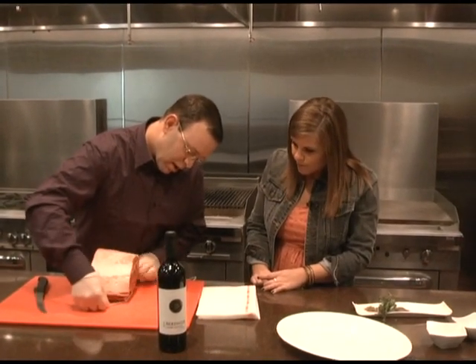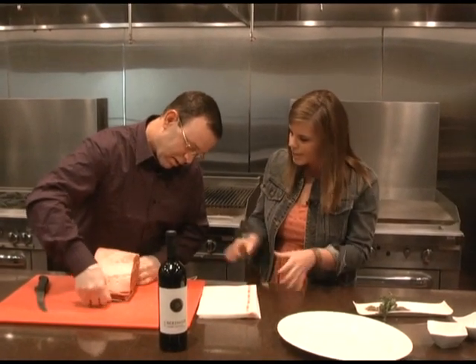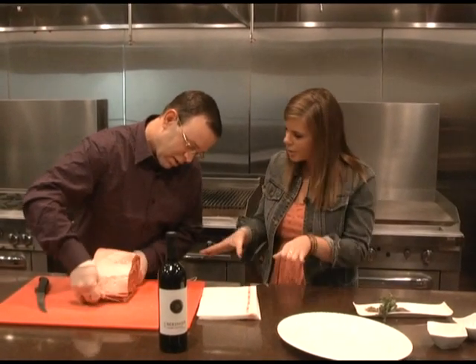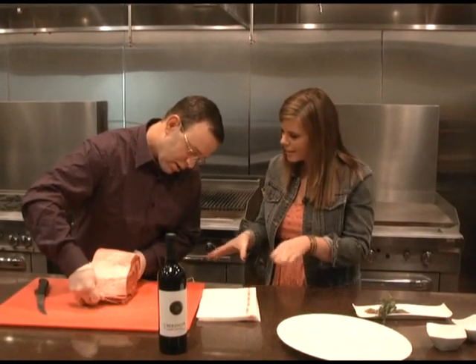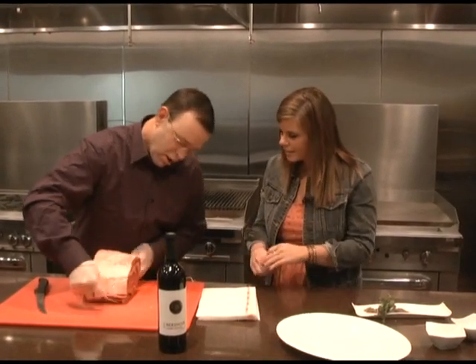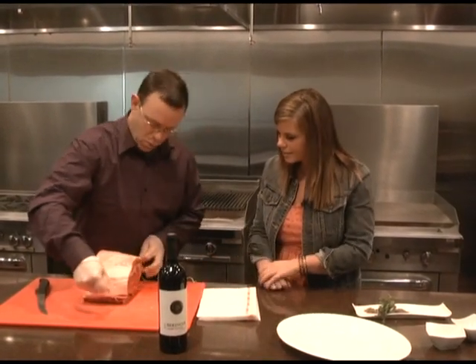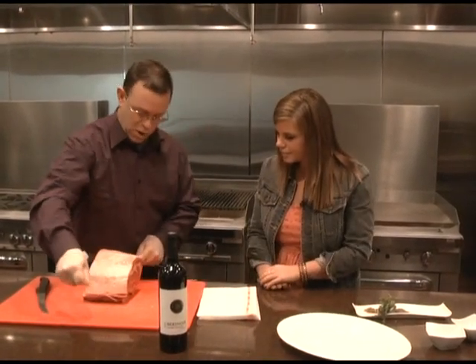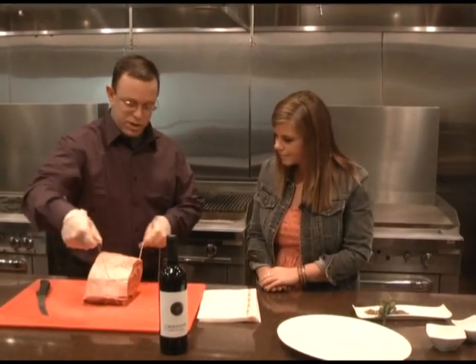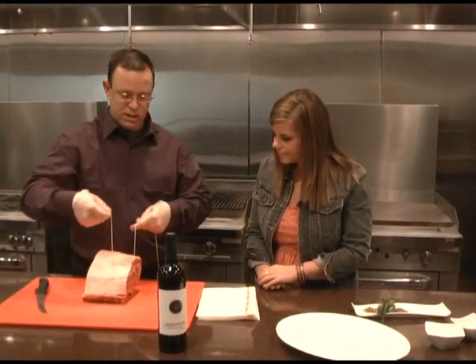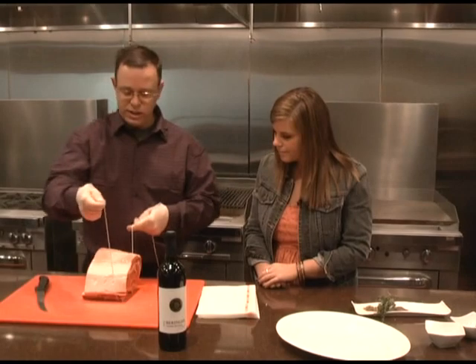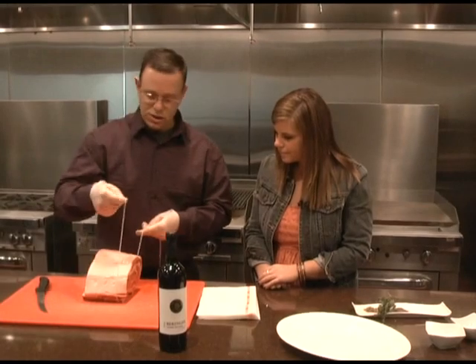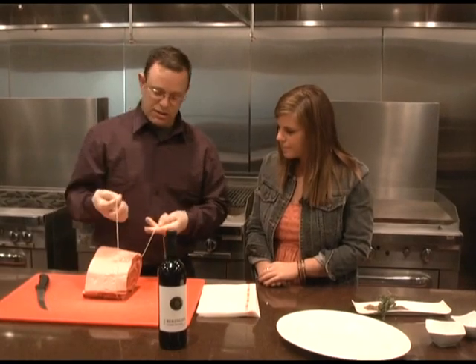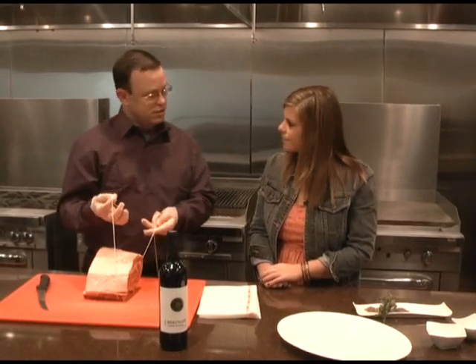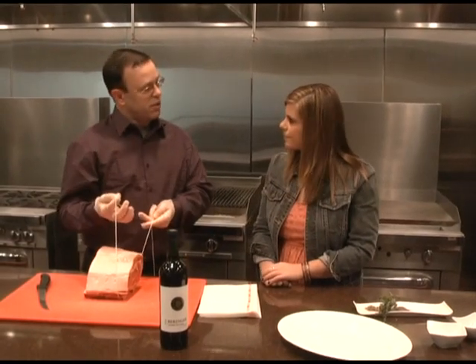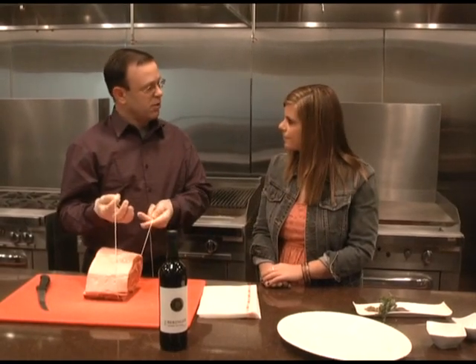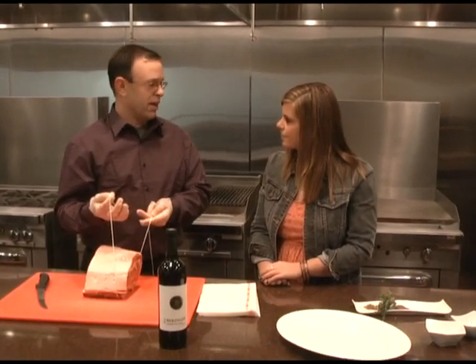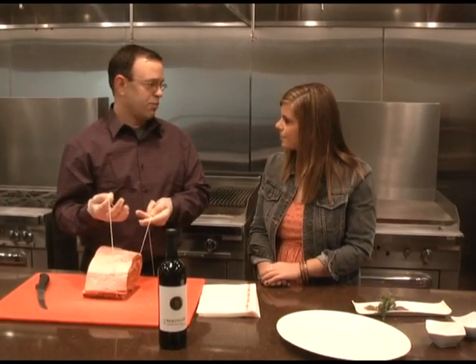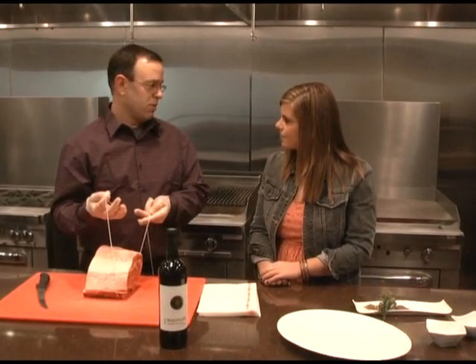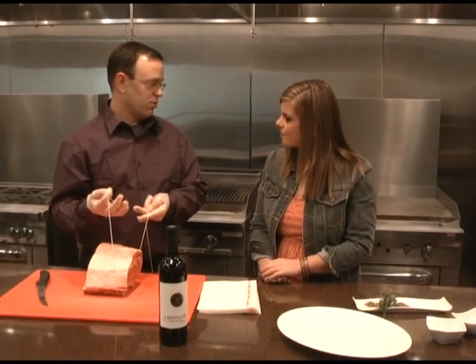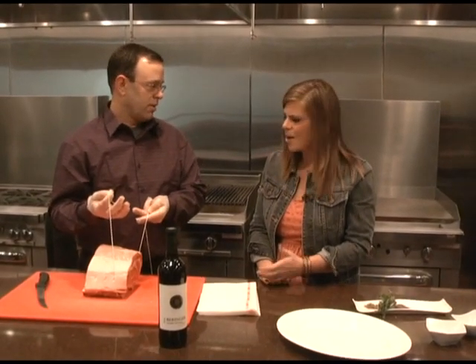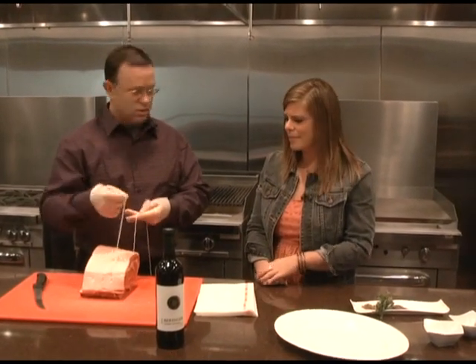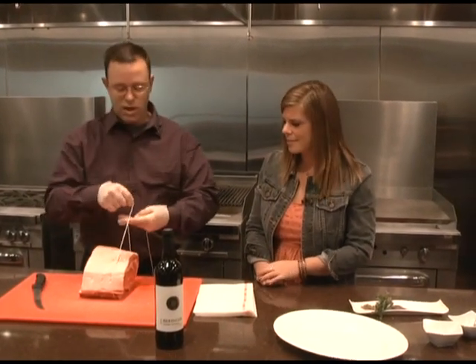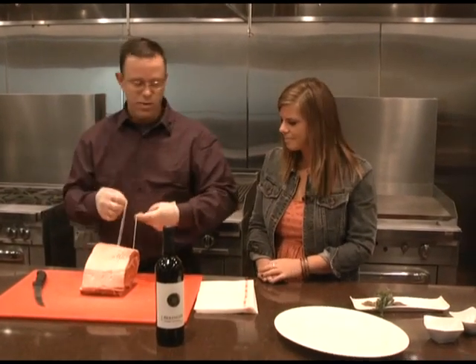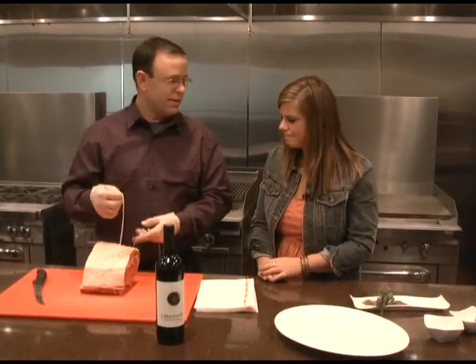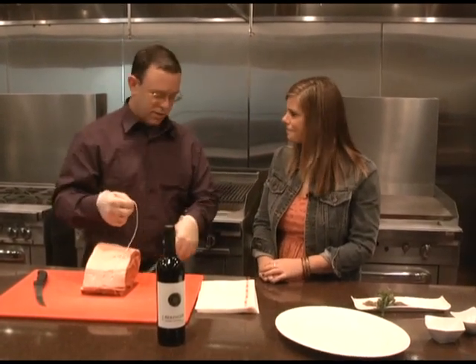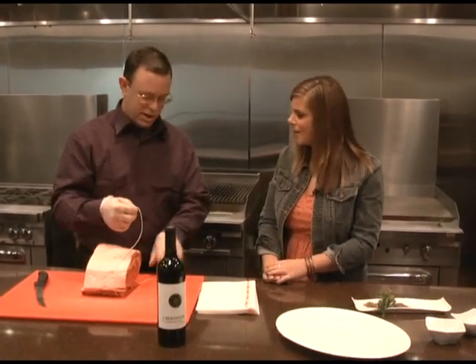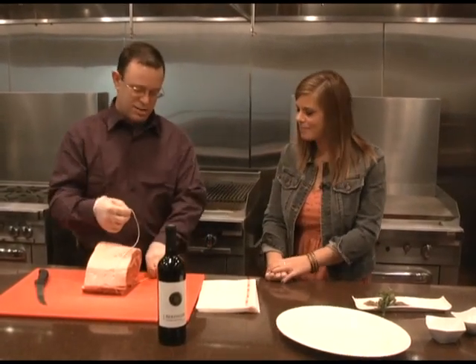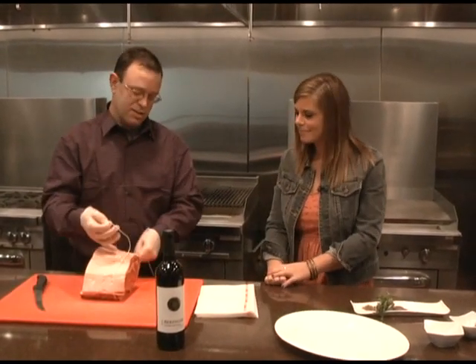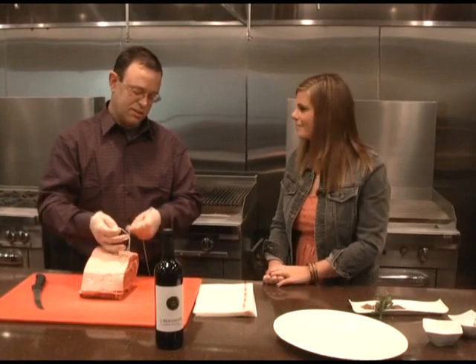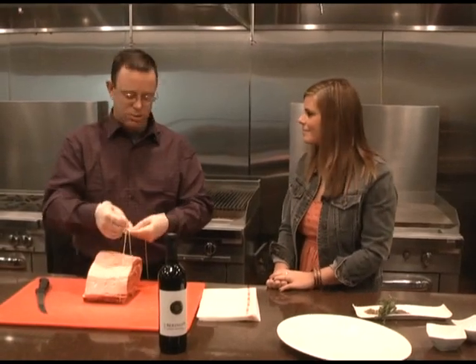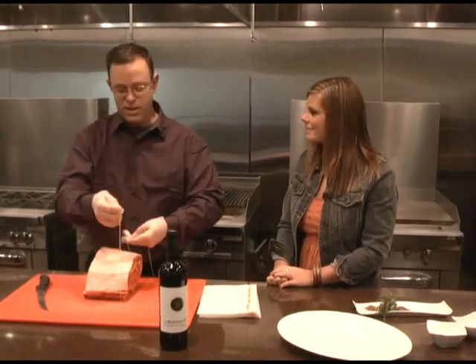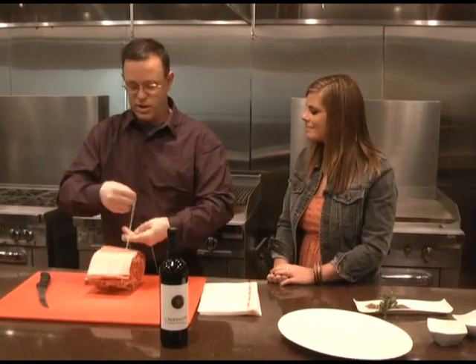So what is that doing? Well, when you get done cooking this, you can cut the strings off and you don't have to mess with the bones. So that way it's simple and convenient for you.